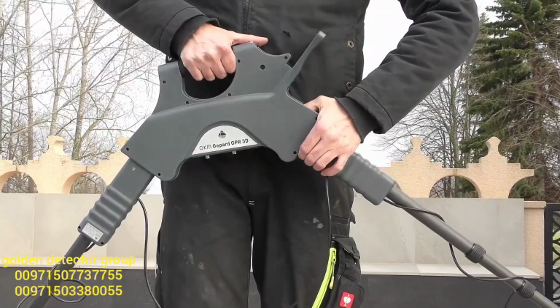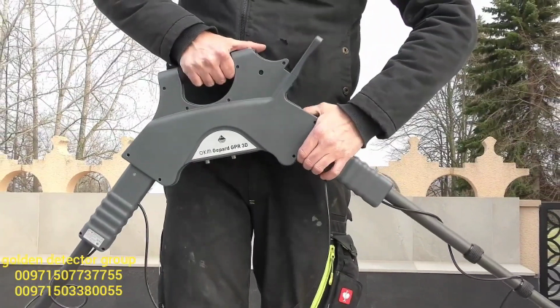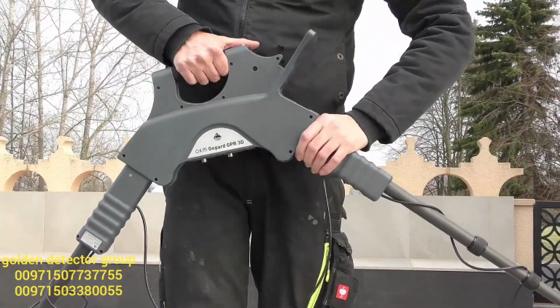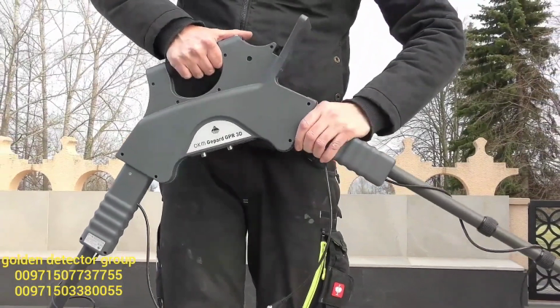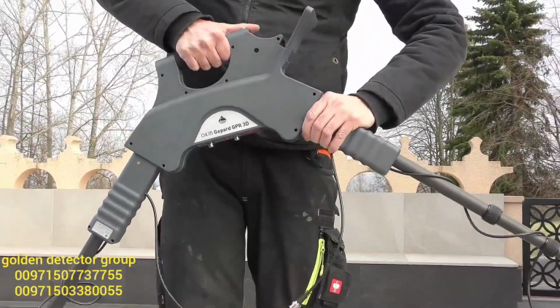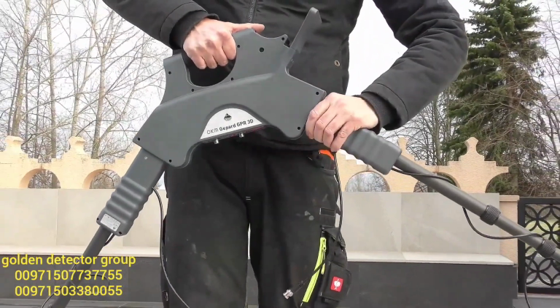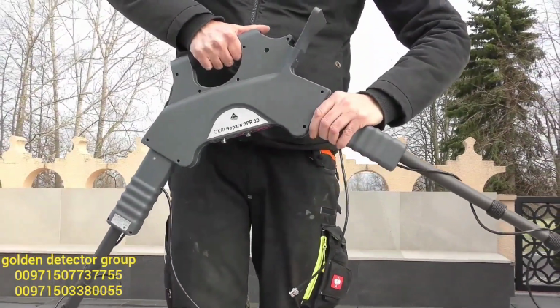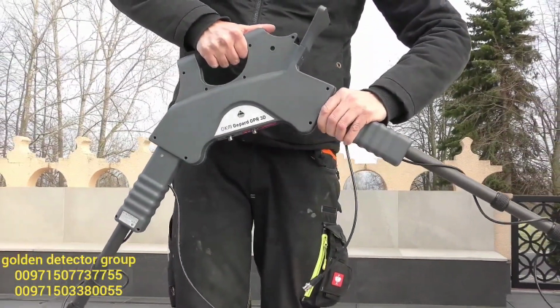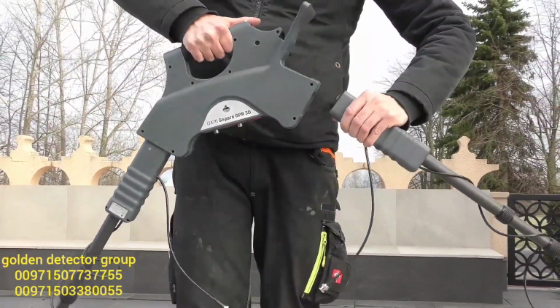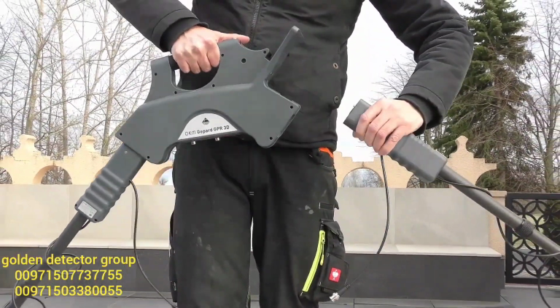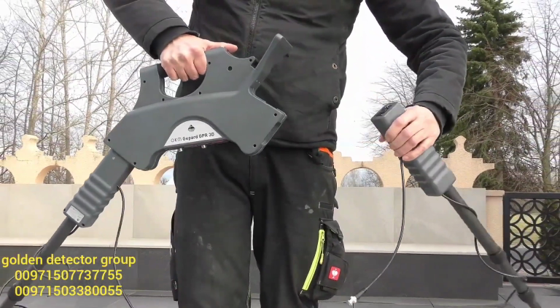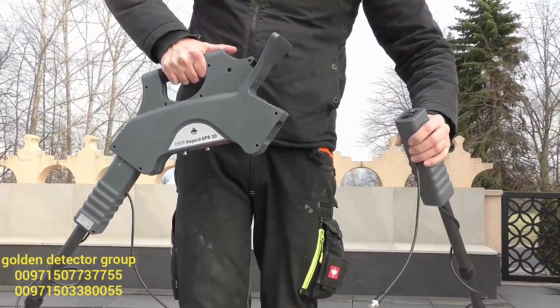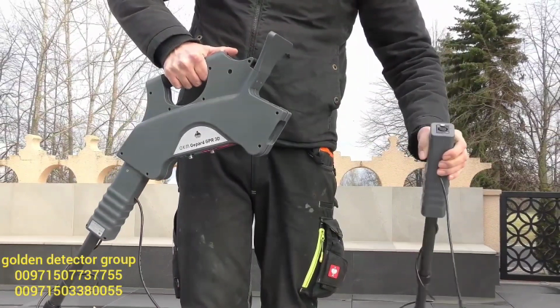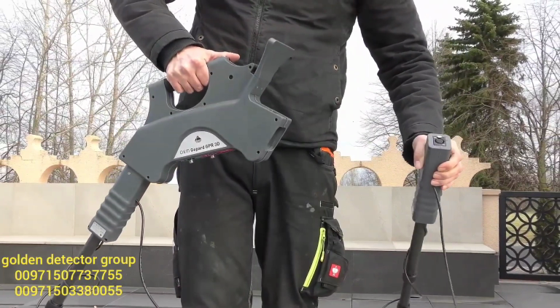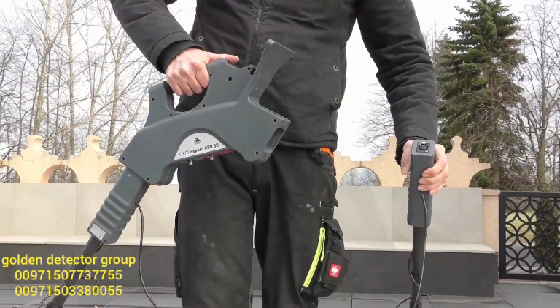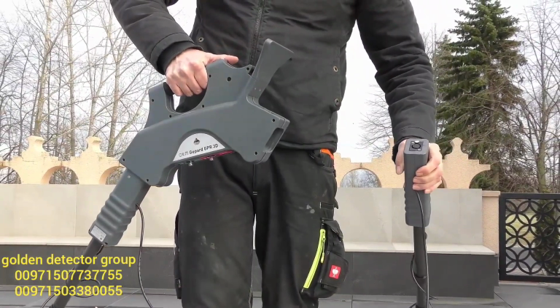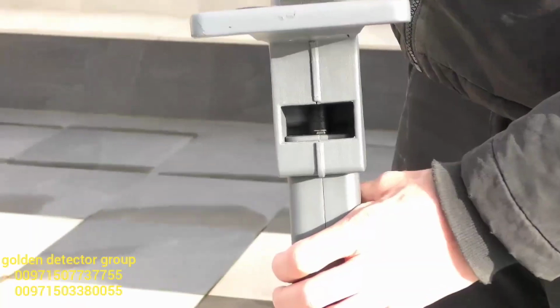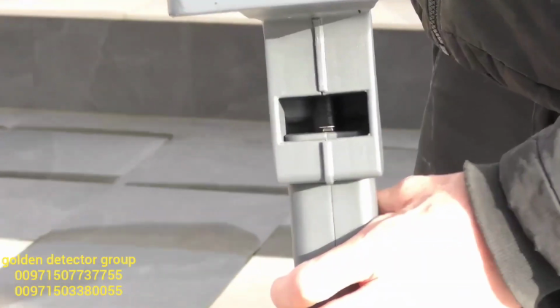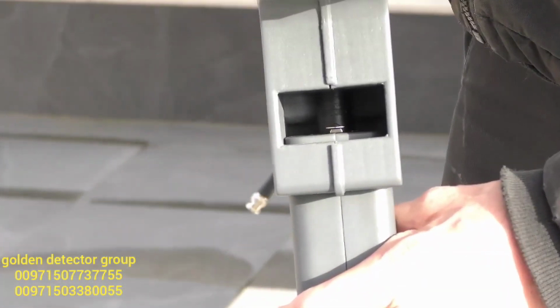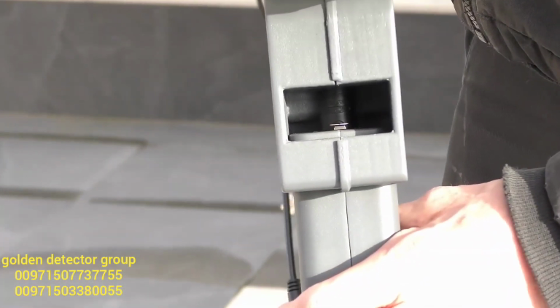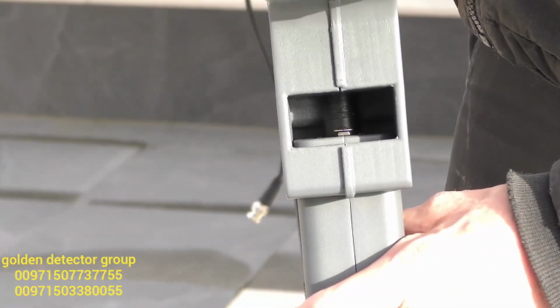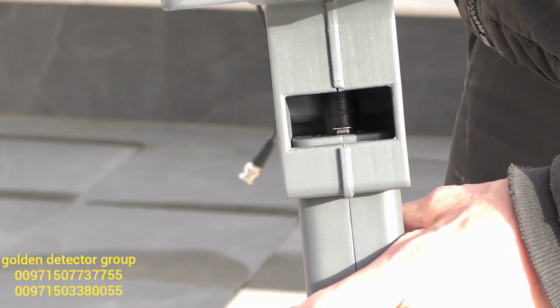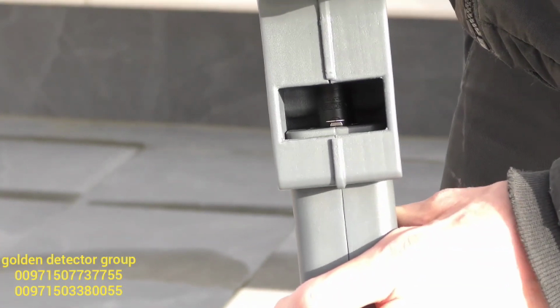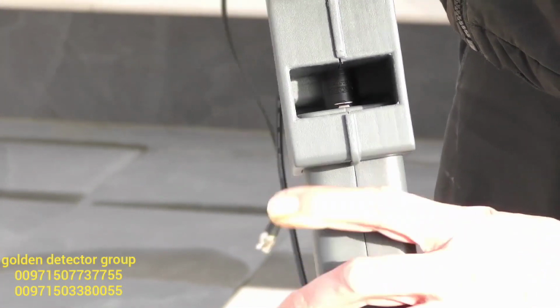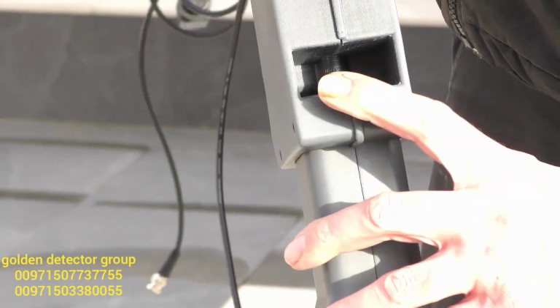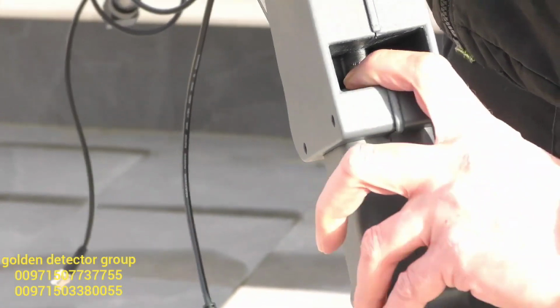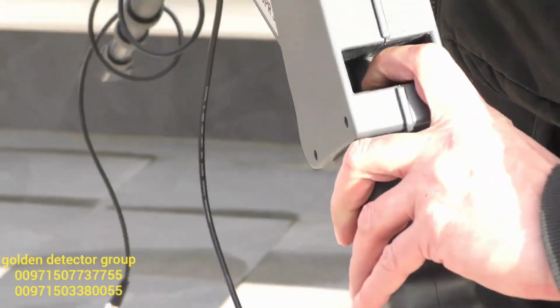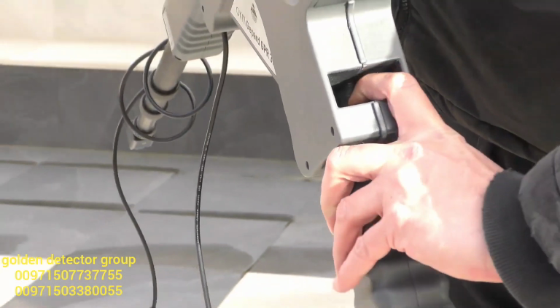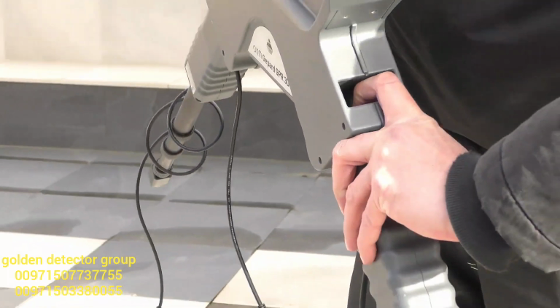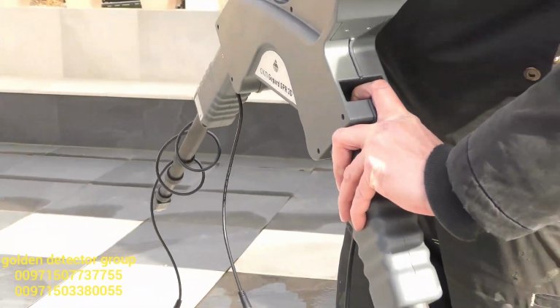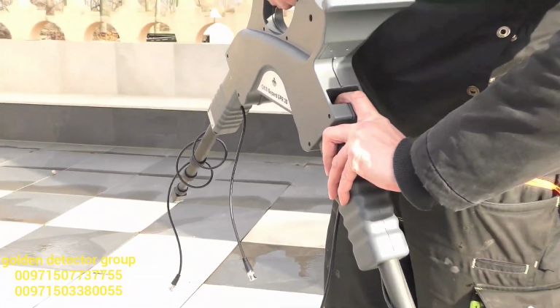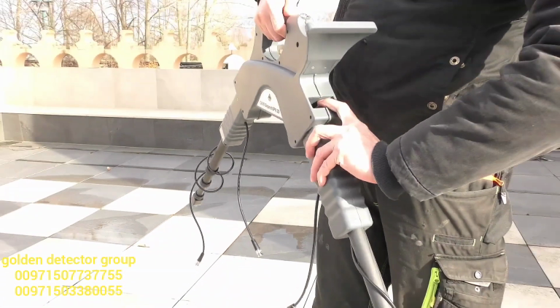To separate the telescopic arms from the main unit, you need to press the little silver button to loosen the connector, and then you can pull it out.